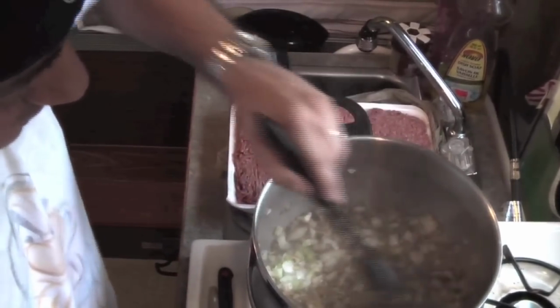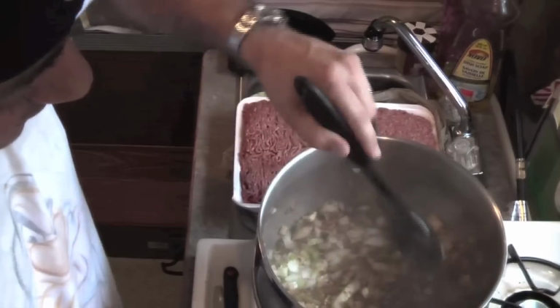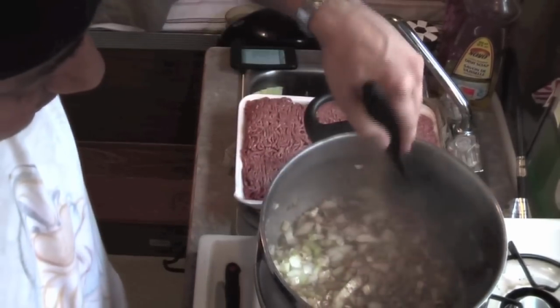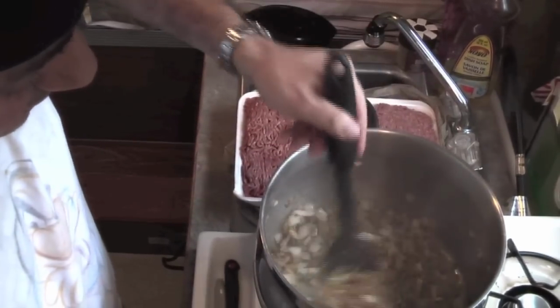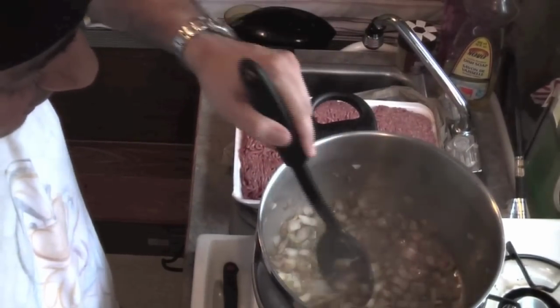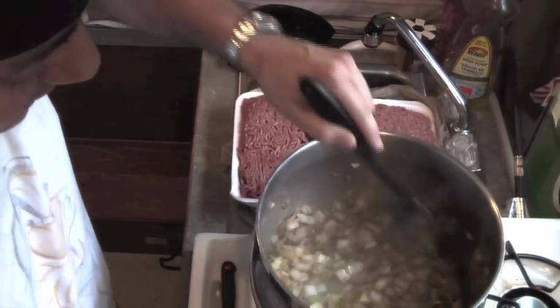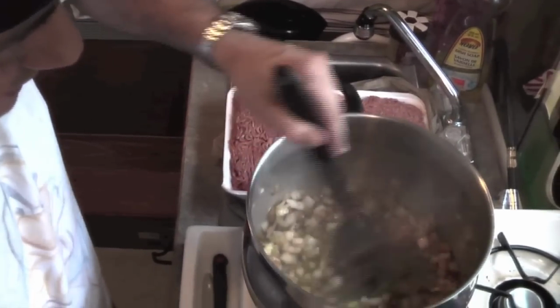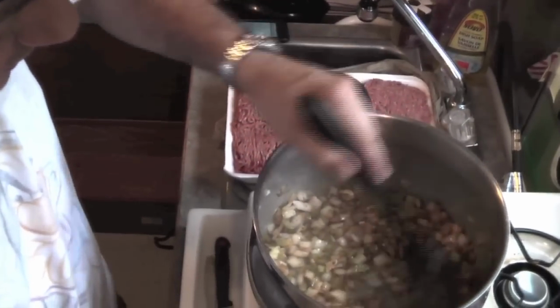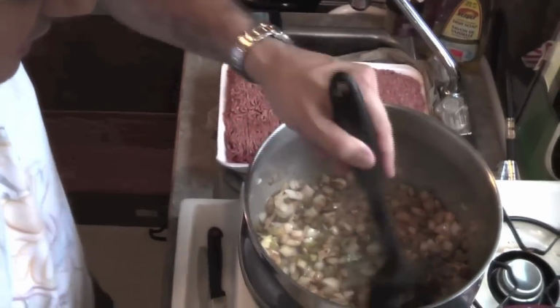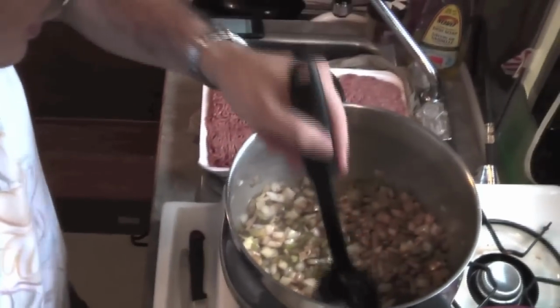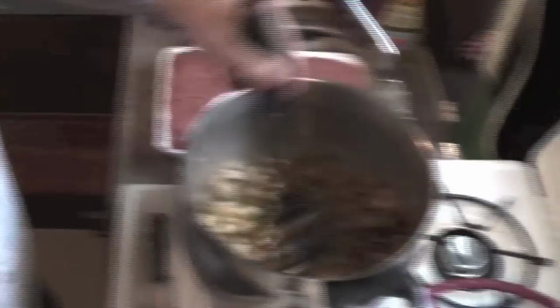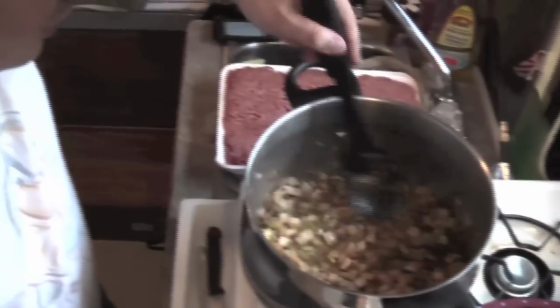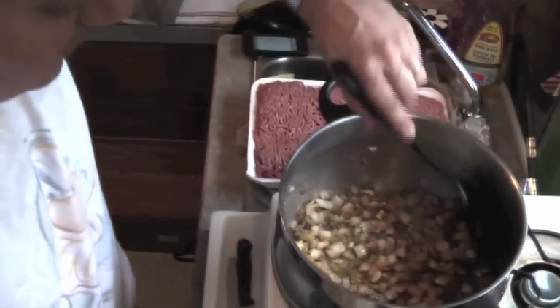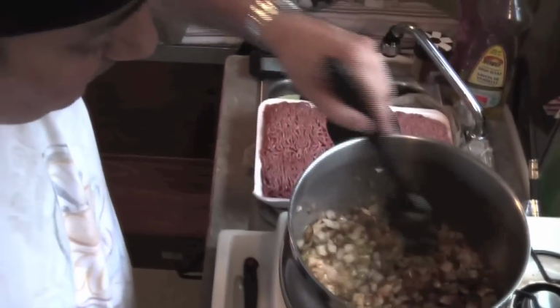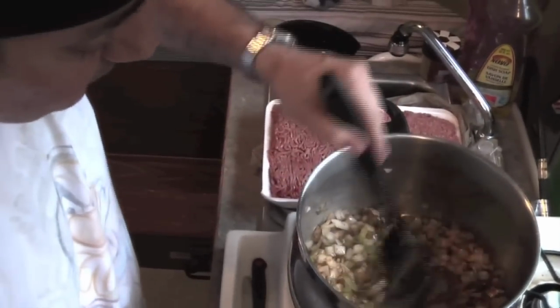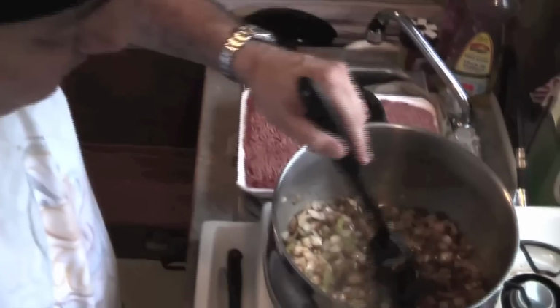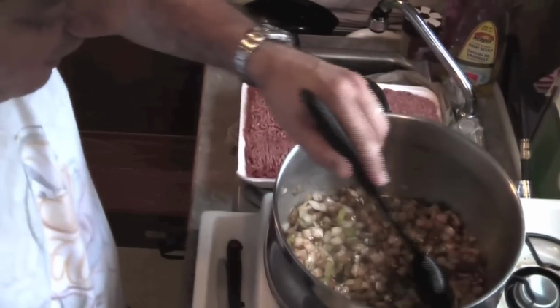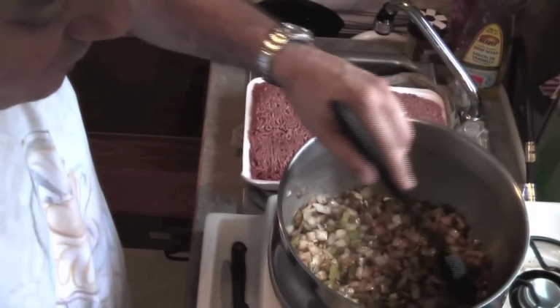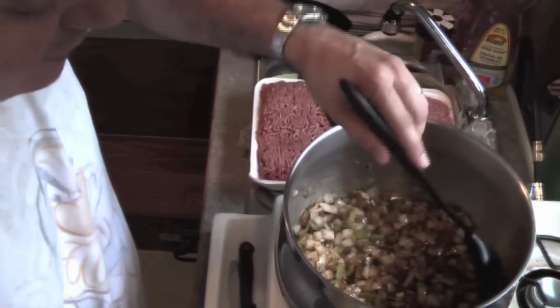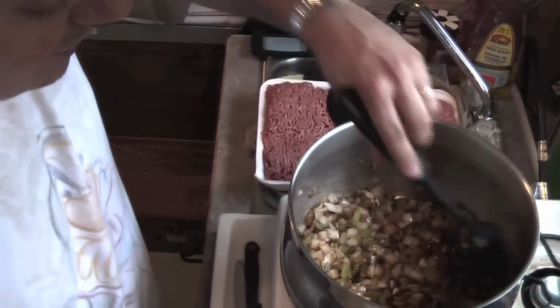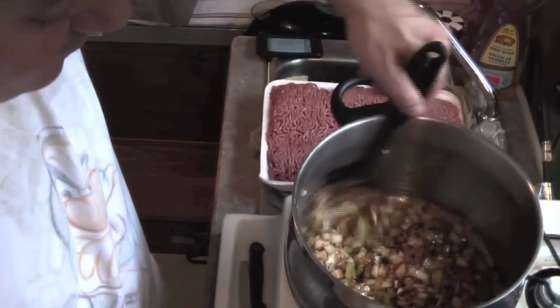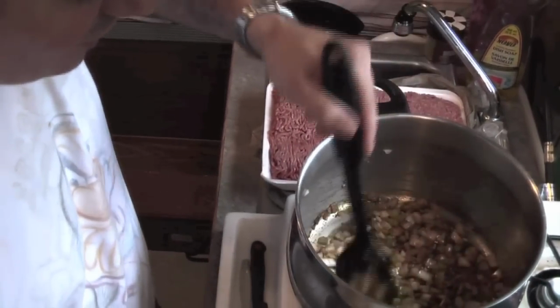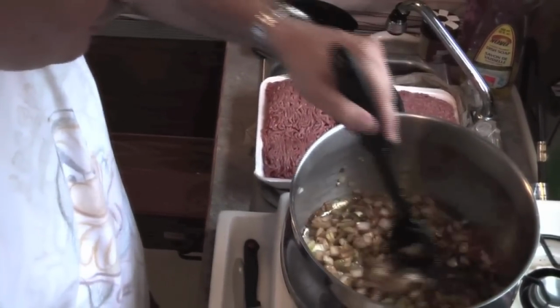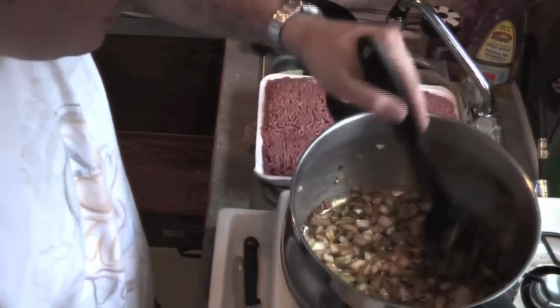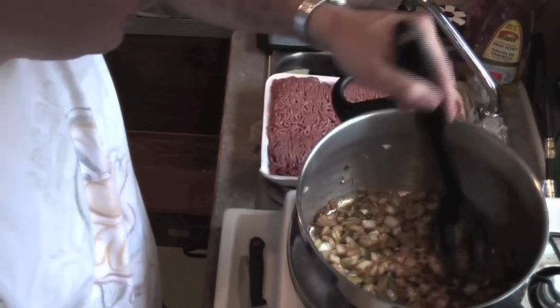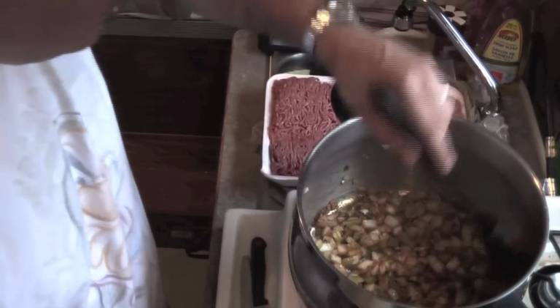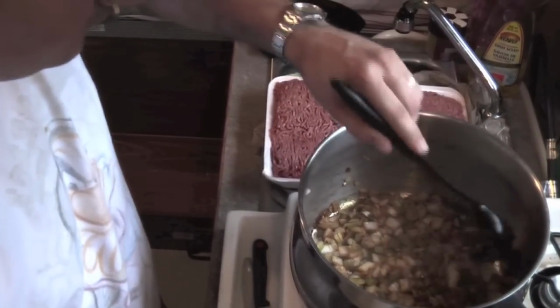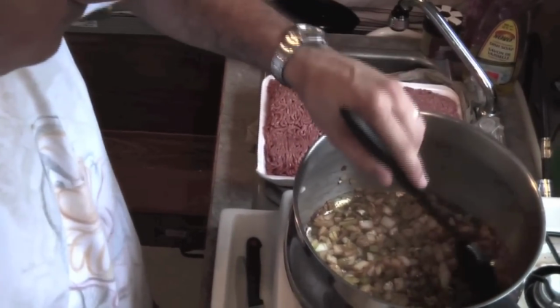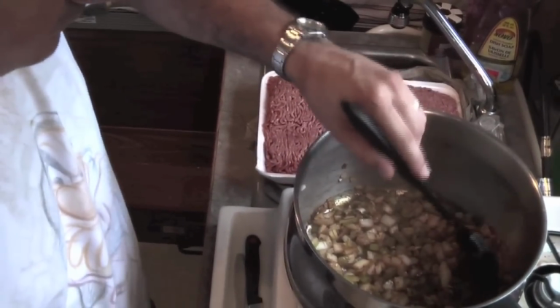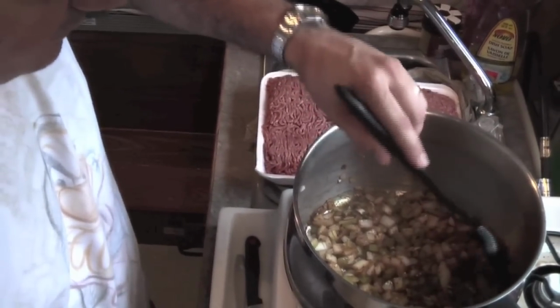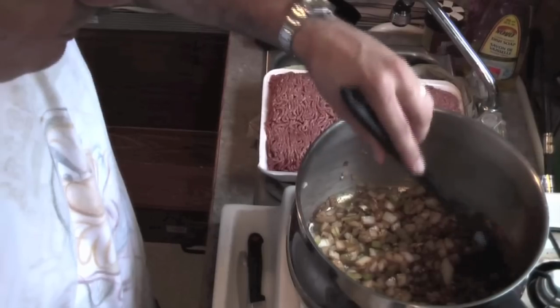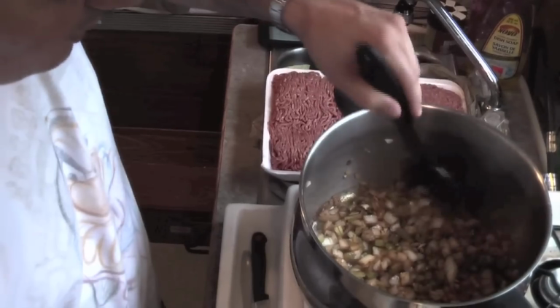You want to get it to the point where the onions and the celery are soft, cooked through, and just at the translucent phase. You don't really want them to brown or burn.